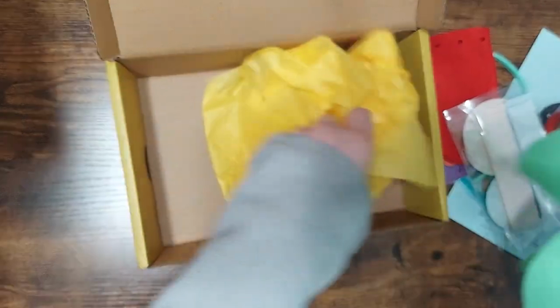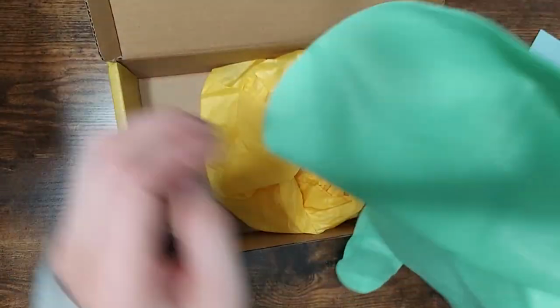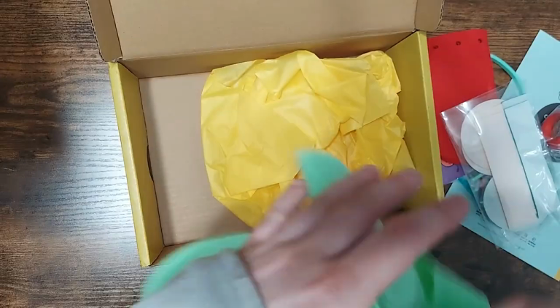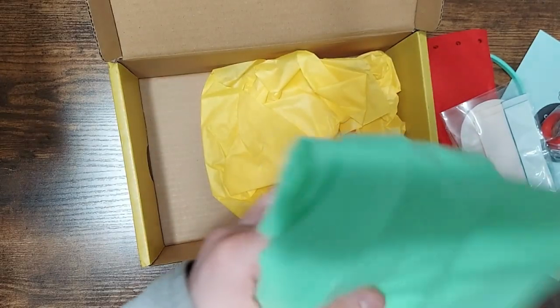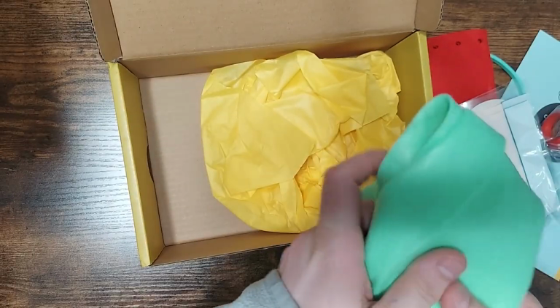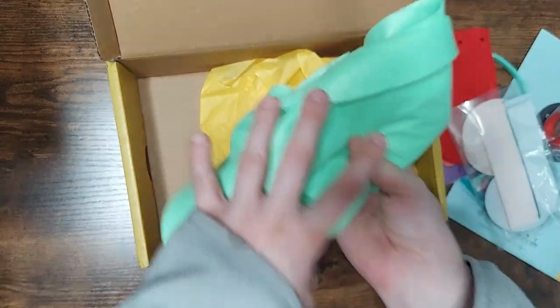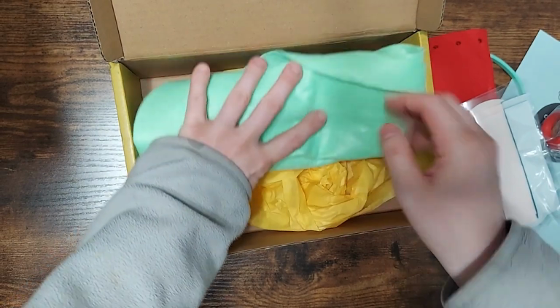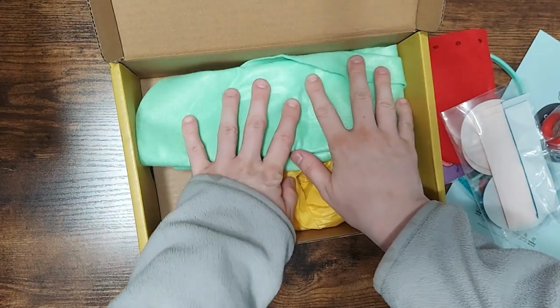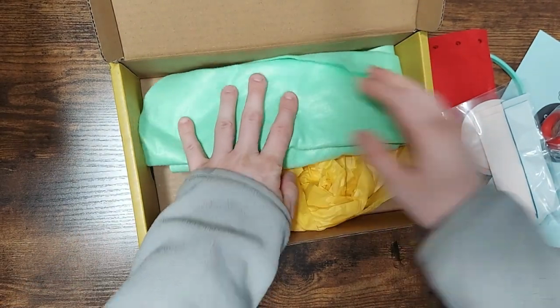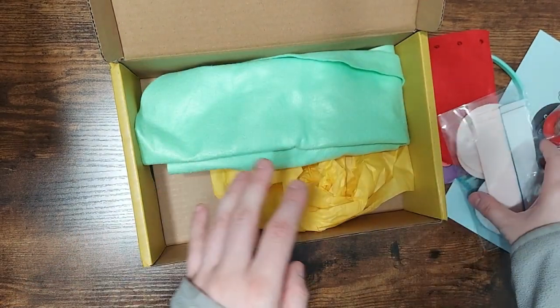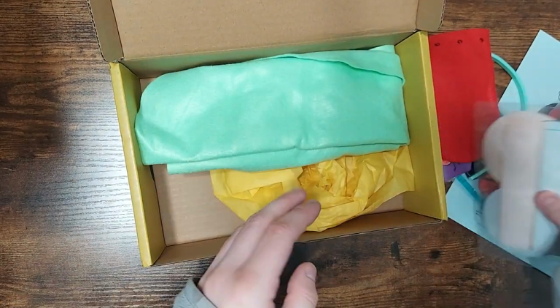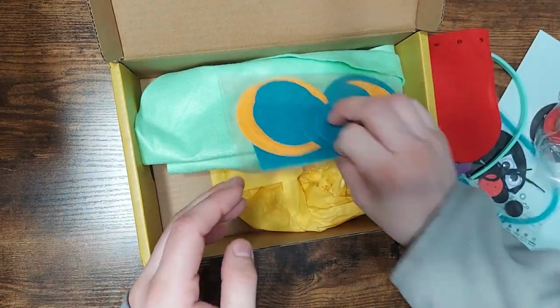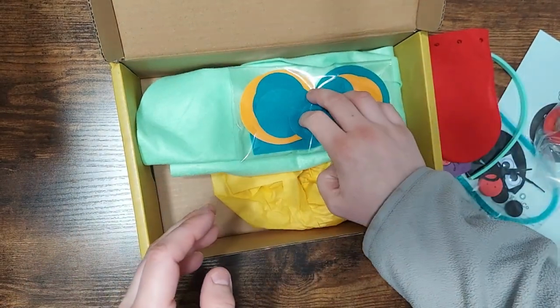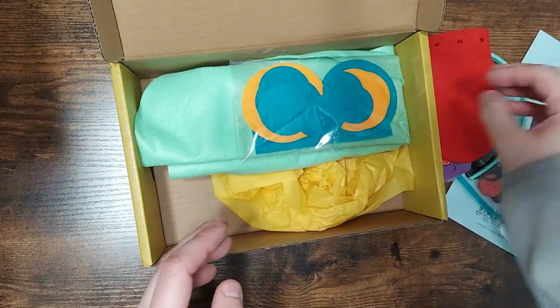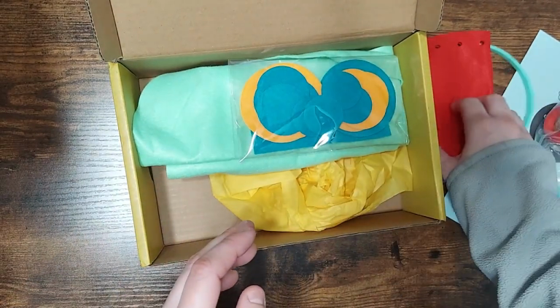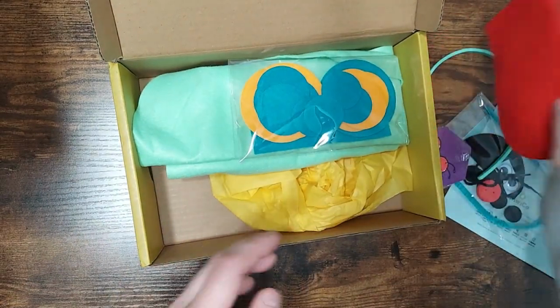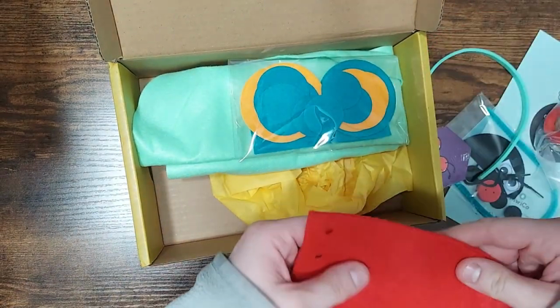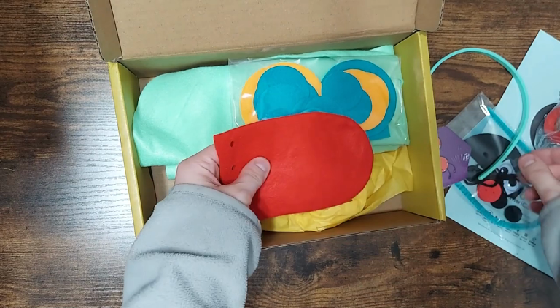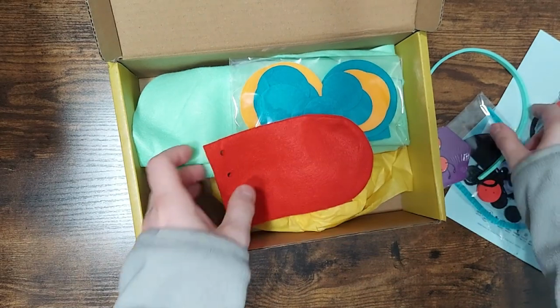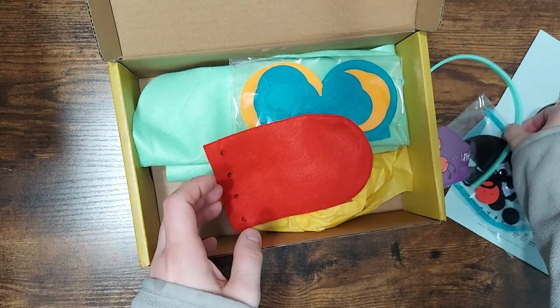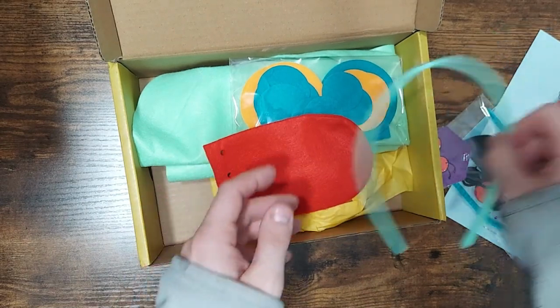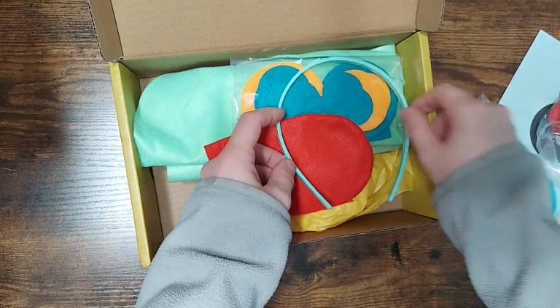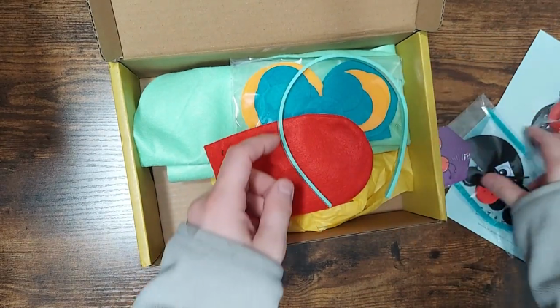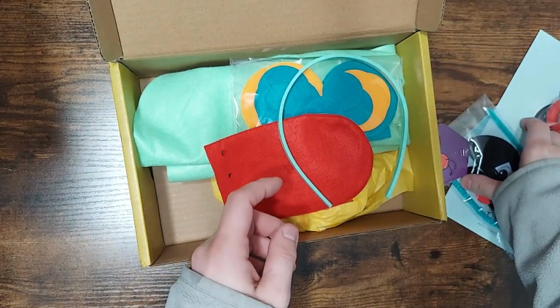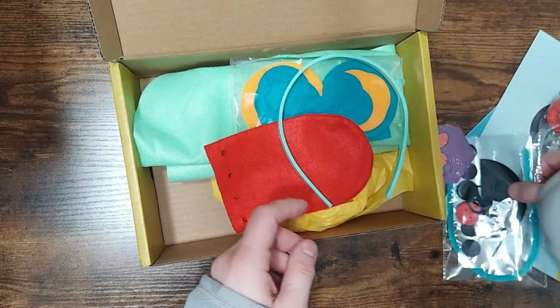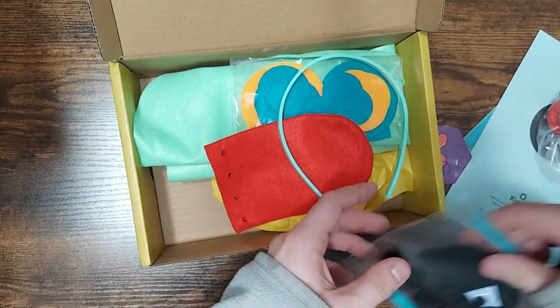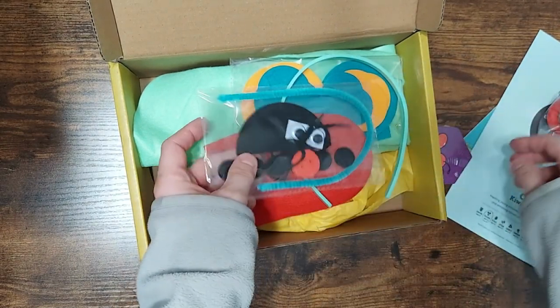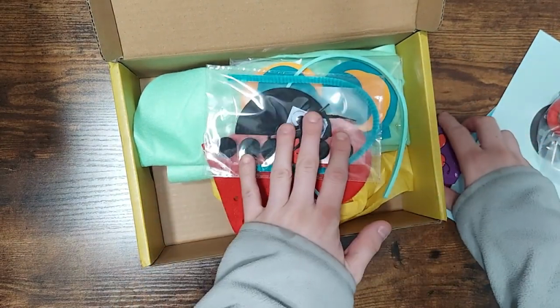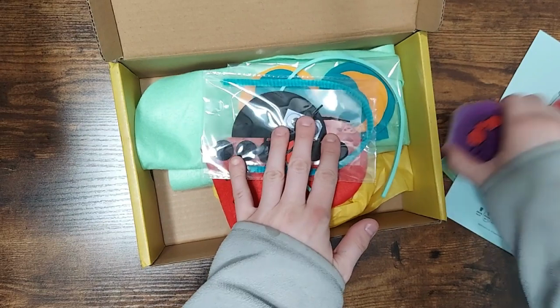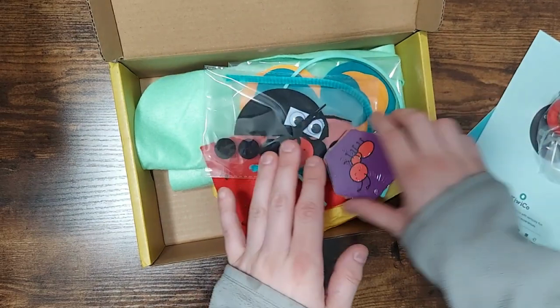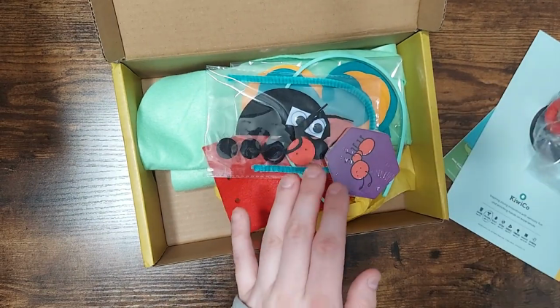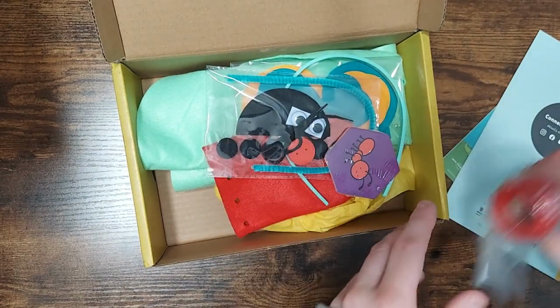Yeah, so that's what's in this box. These are really fun. All my kids love all the crates they've gotten for all the different lines. We've tried one, two, three, four lines already. And they are the favorite day of the month — they come once a month.